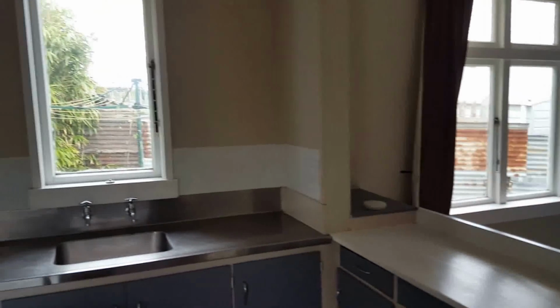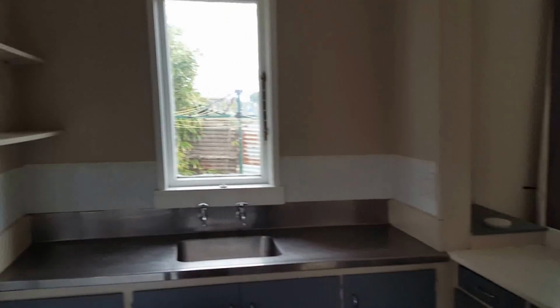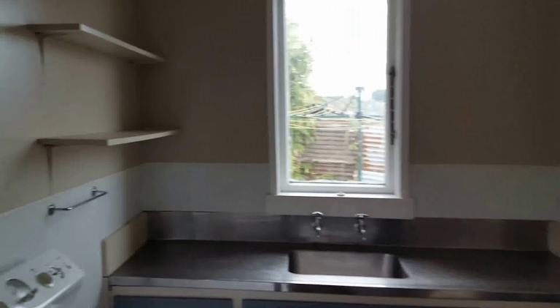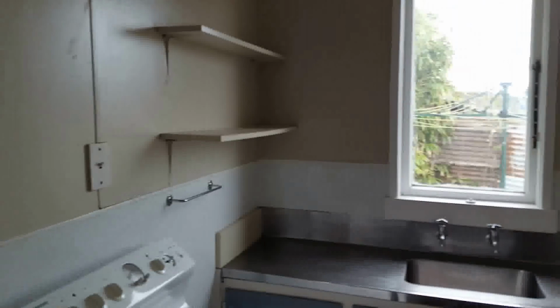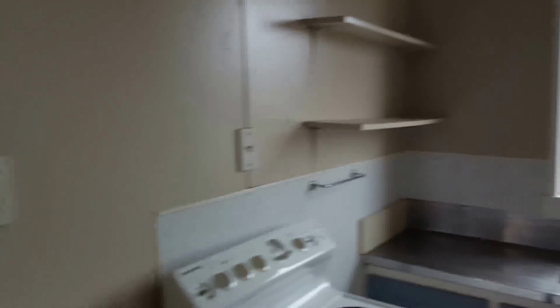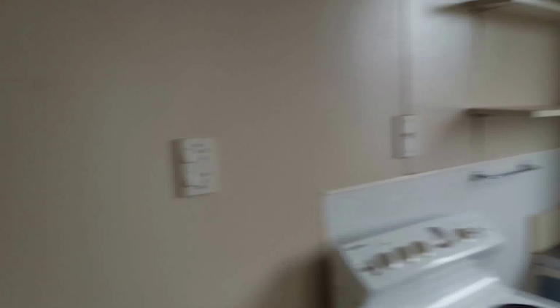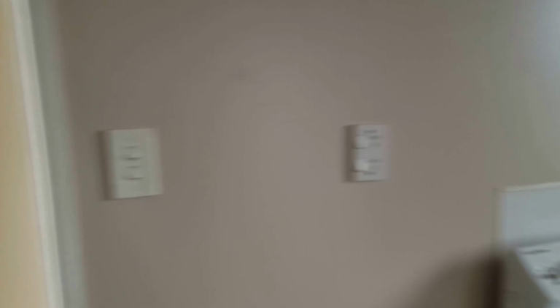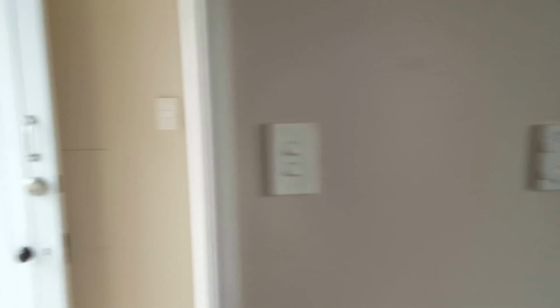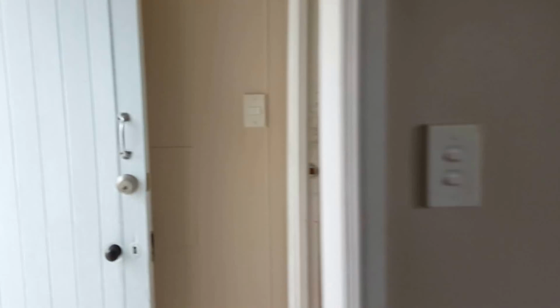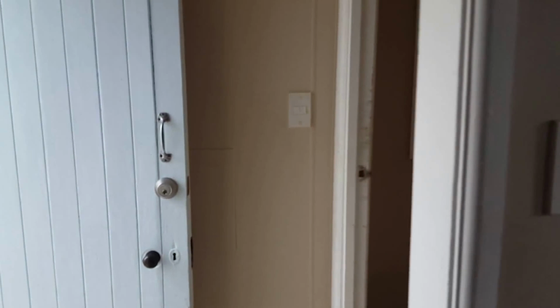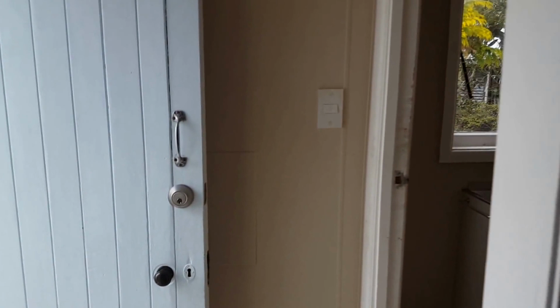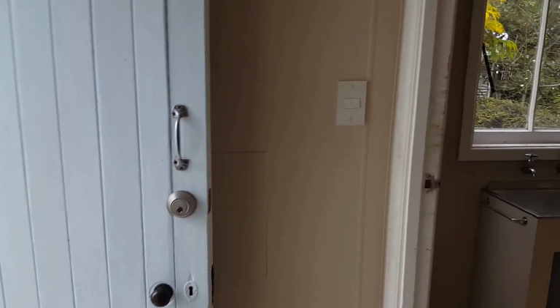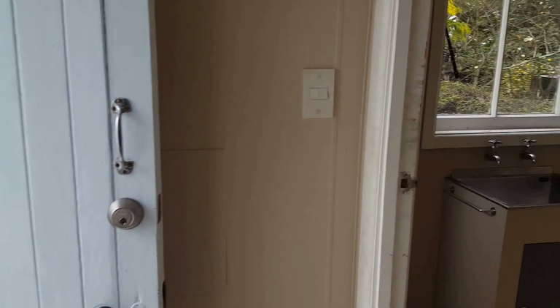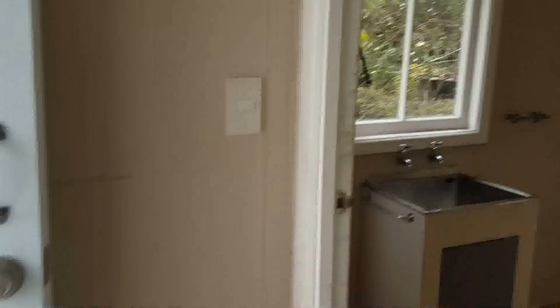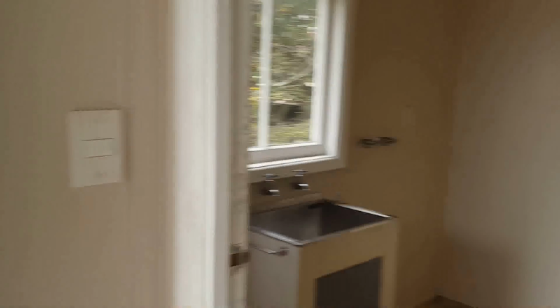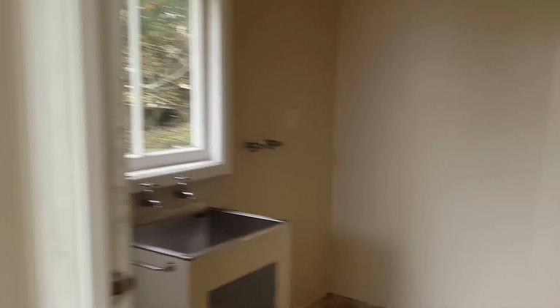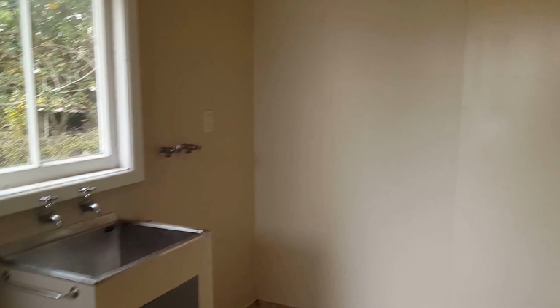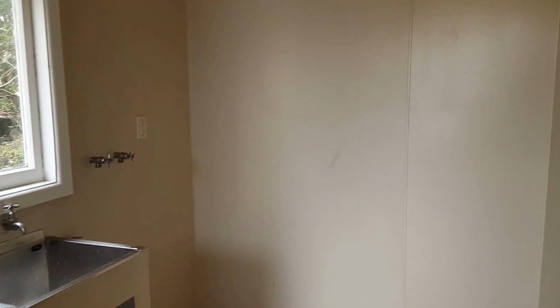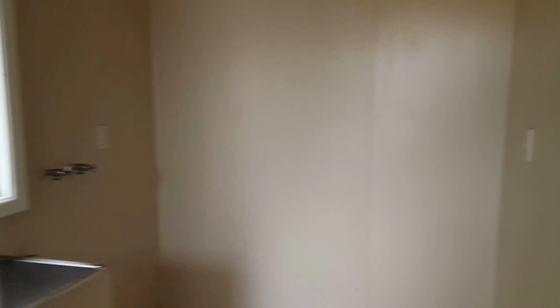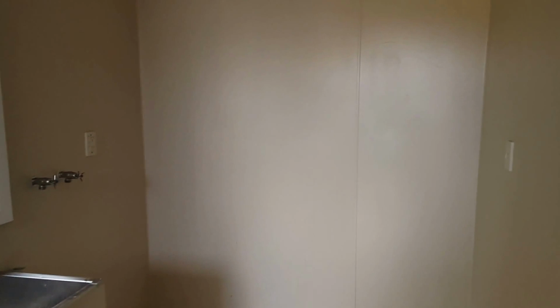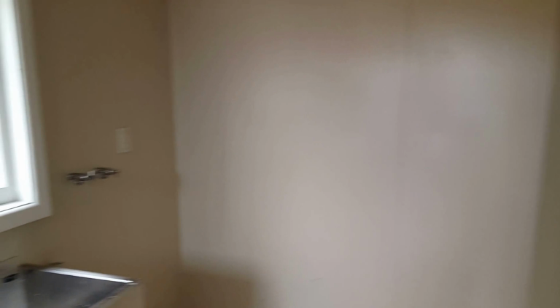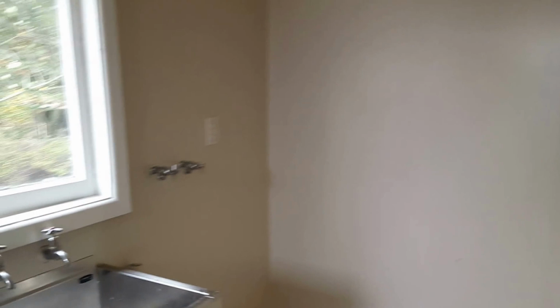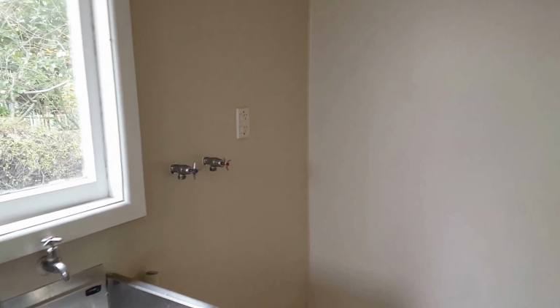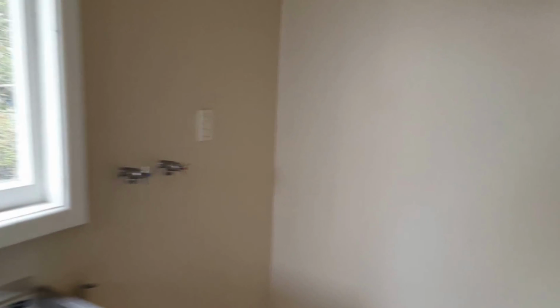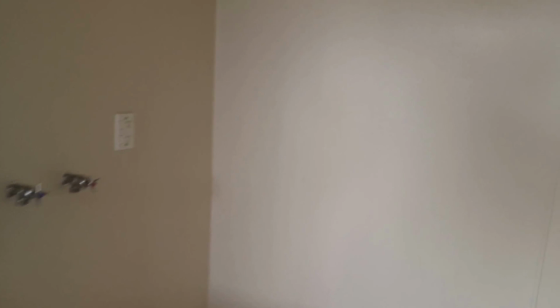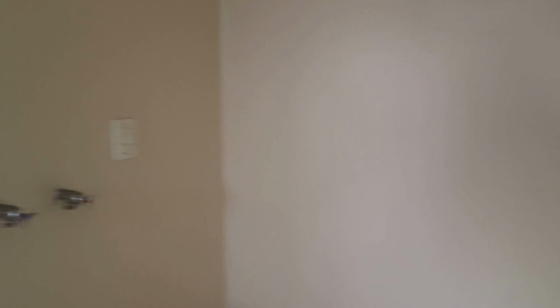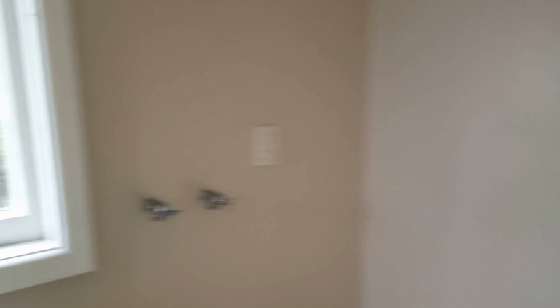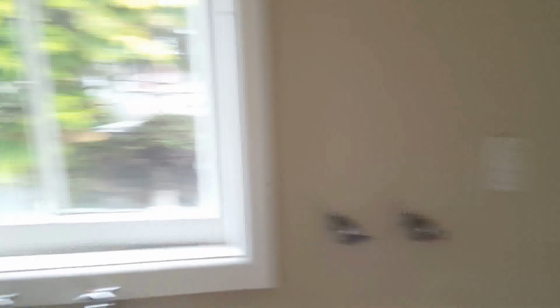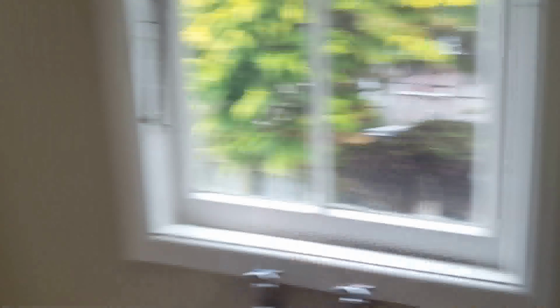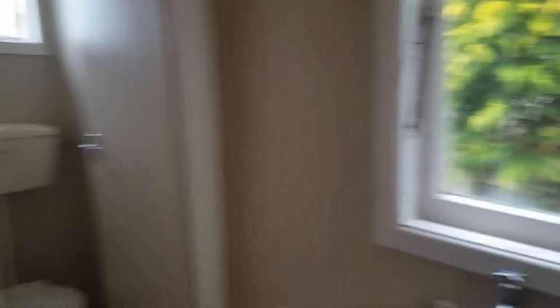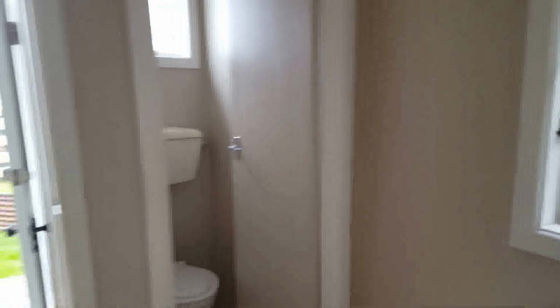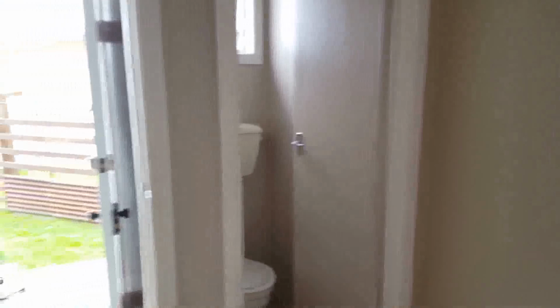Just at the back of the house here, going to our right: a good size laundry room and a separate toilet.